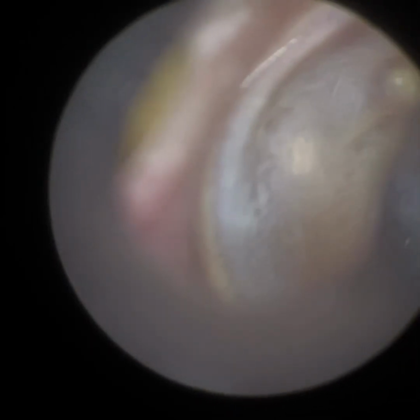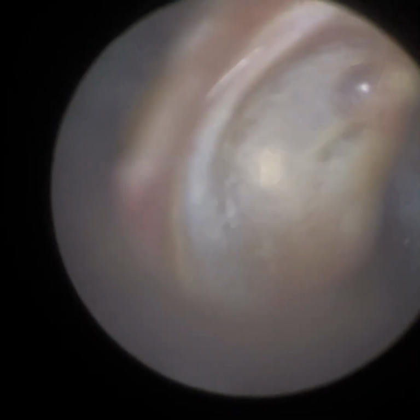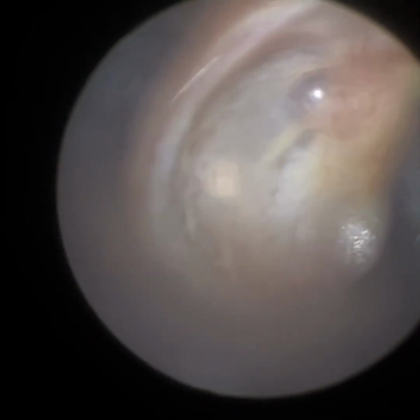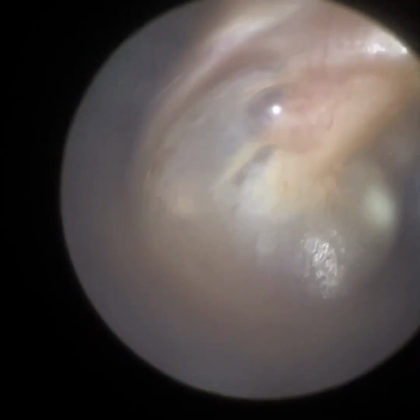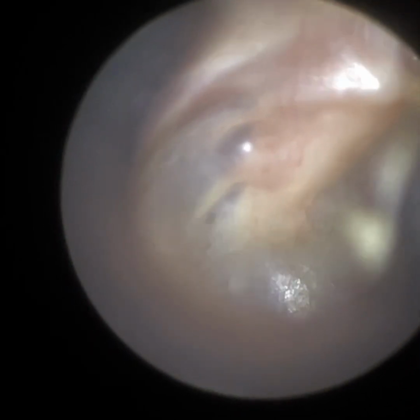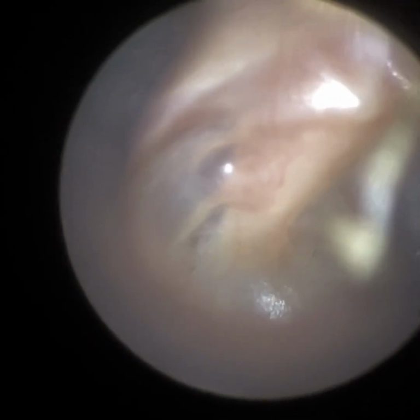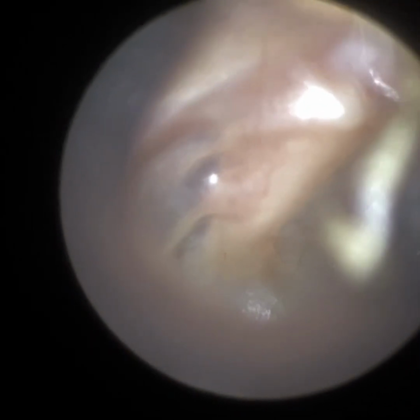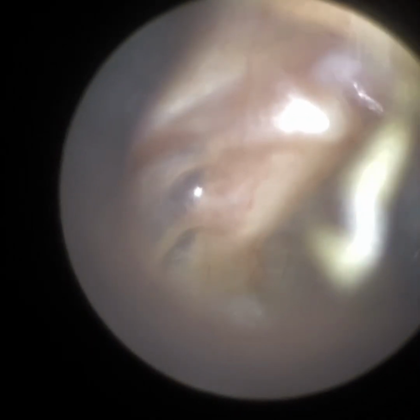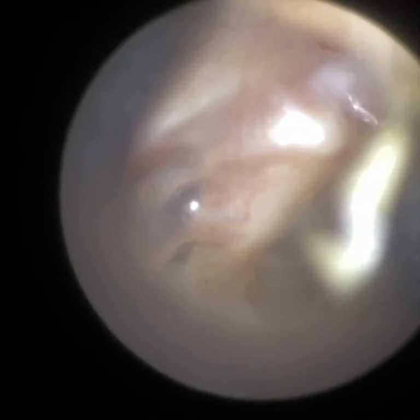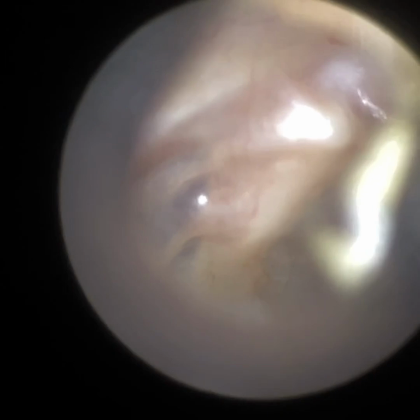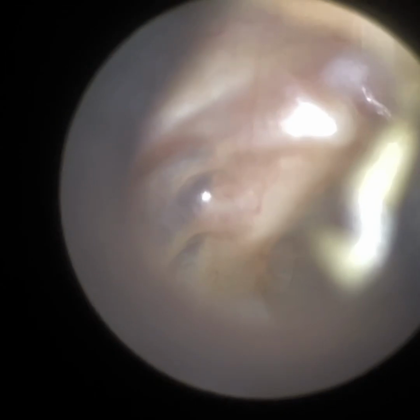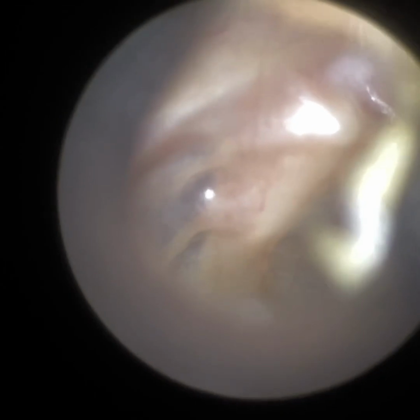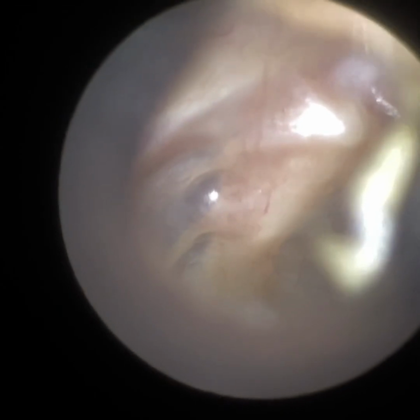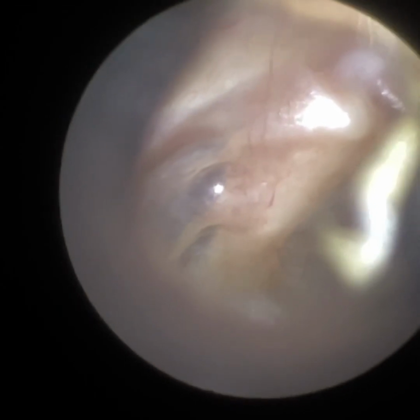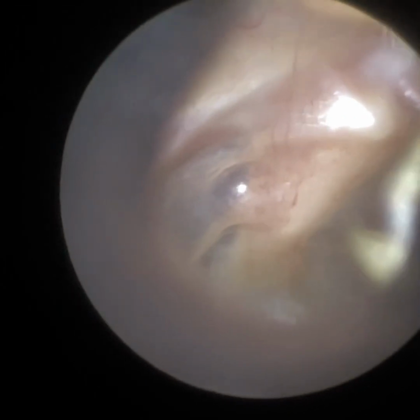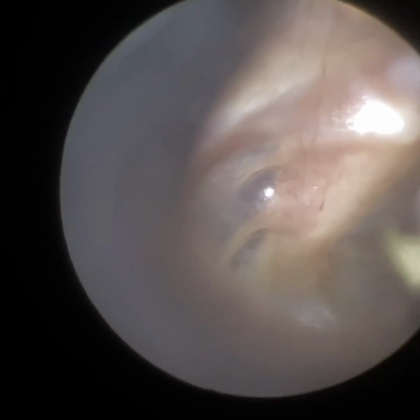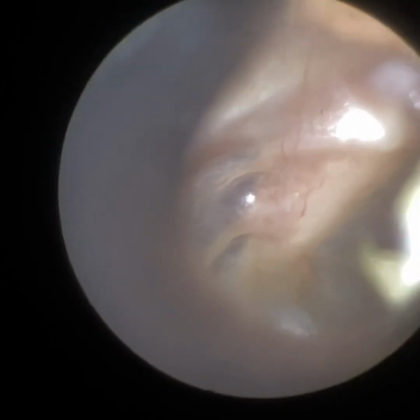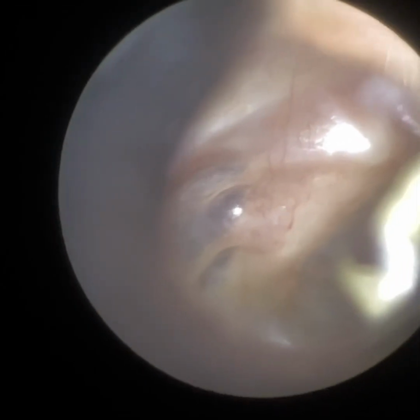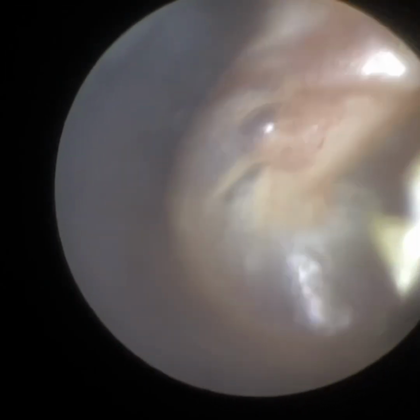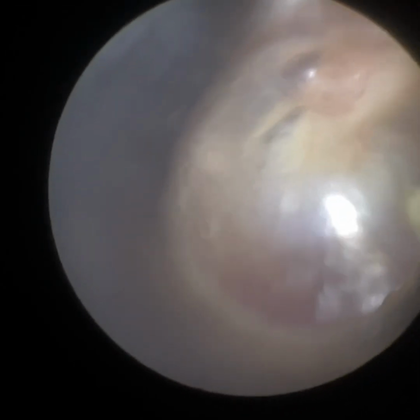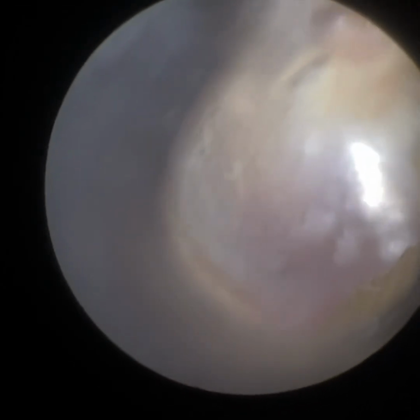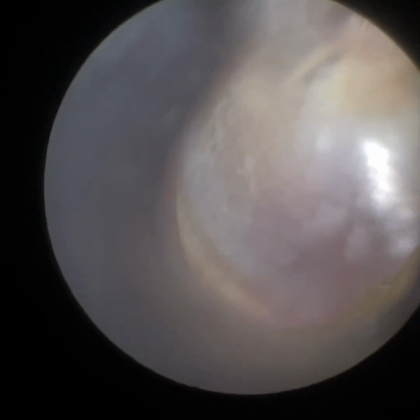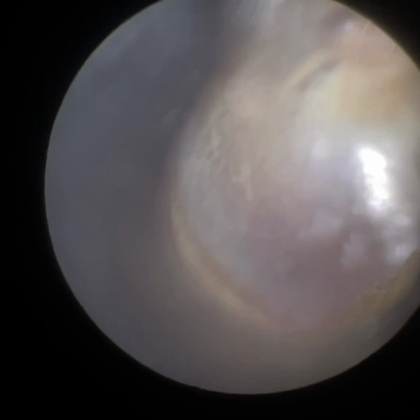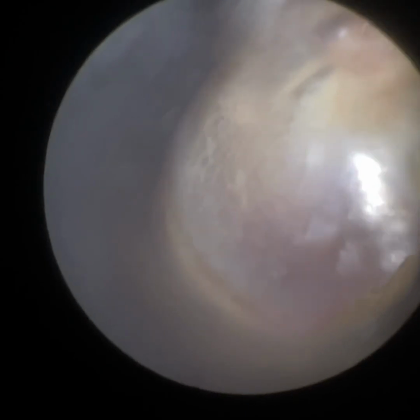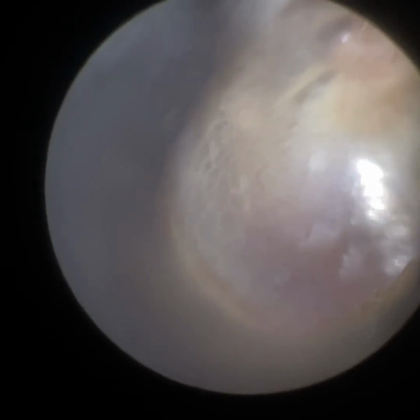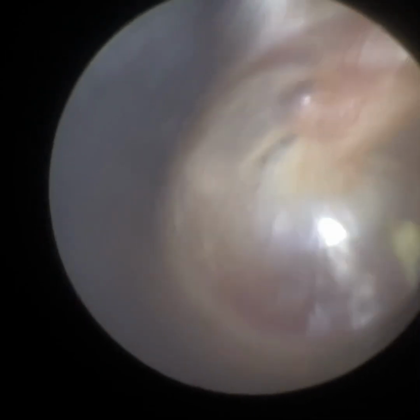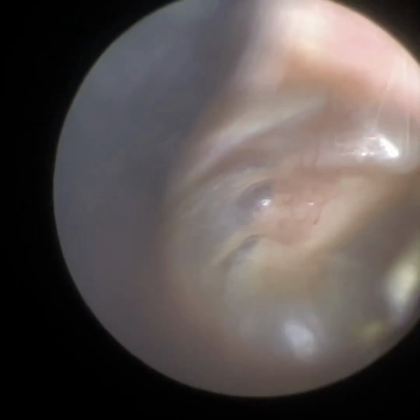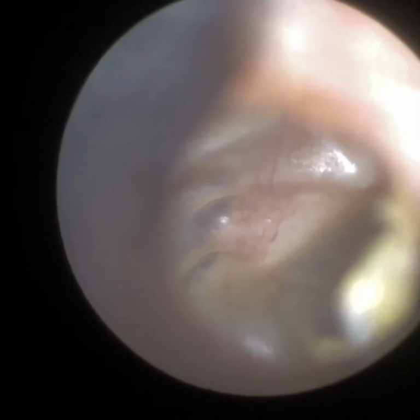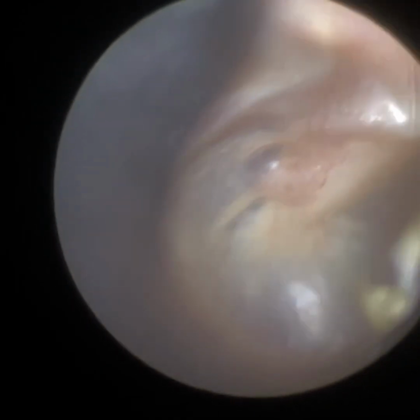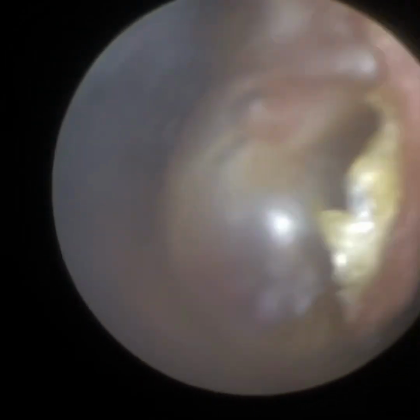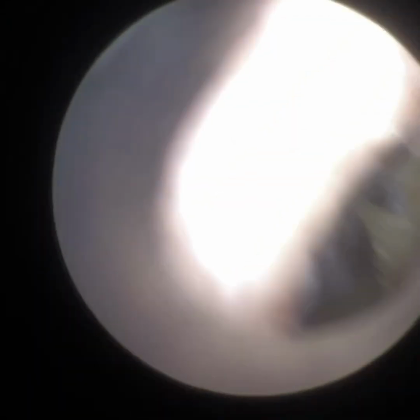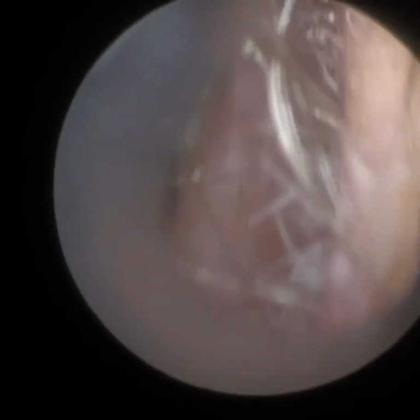So it's a bit of a bendy ear this side. You can see posteriorly the retraction and in the attic the eardrum is sucked inwards. Just adjusting the focus there, but it's nowhere near as retracted as their left ear.